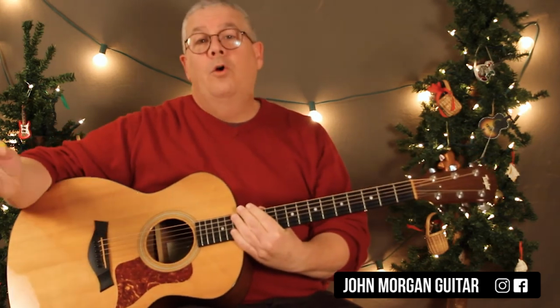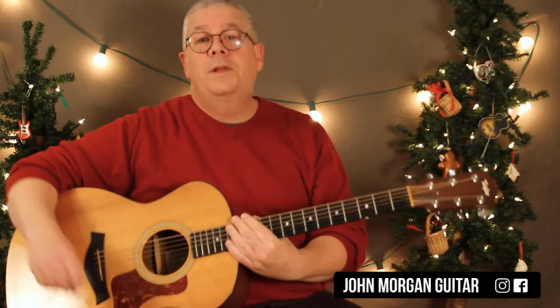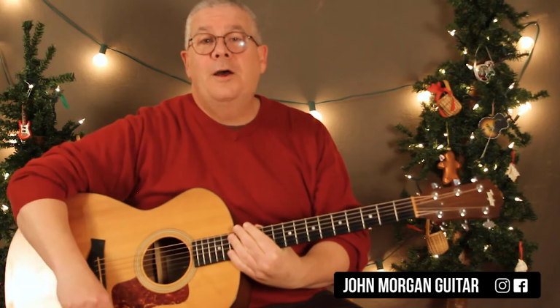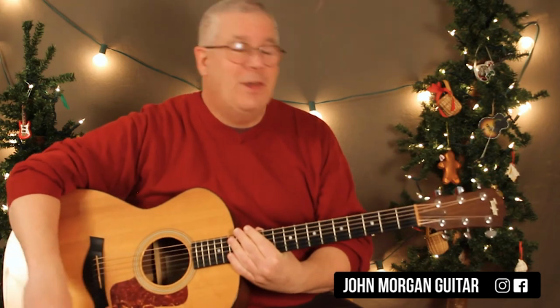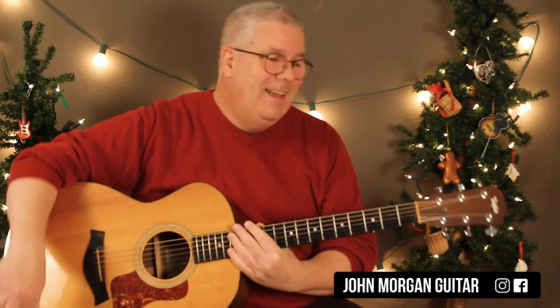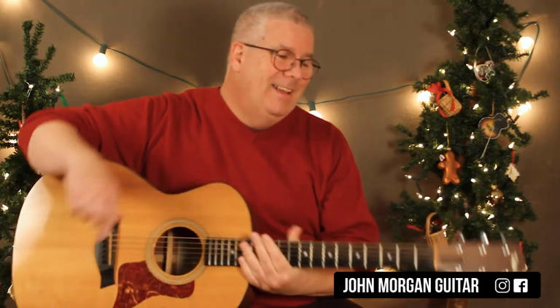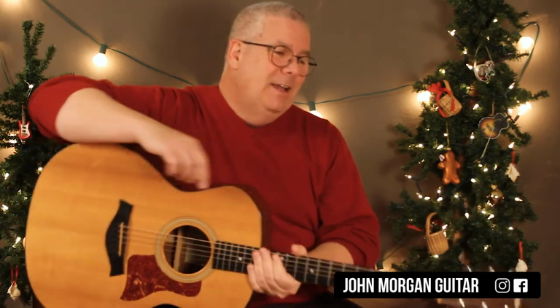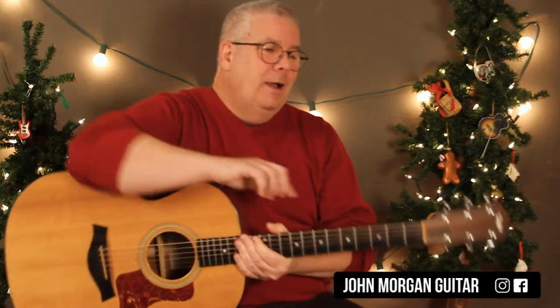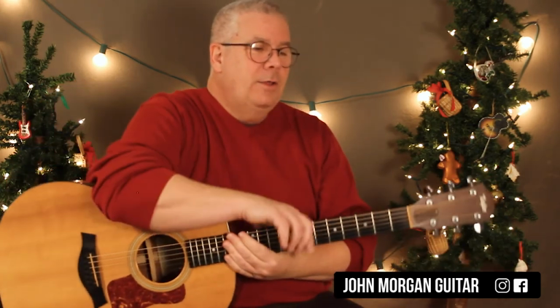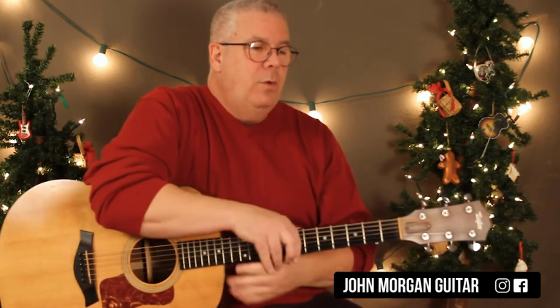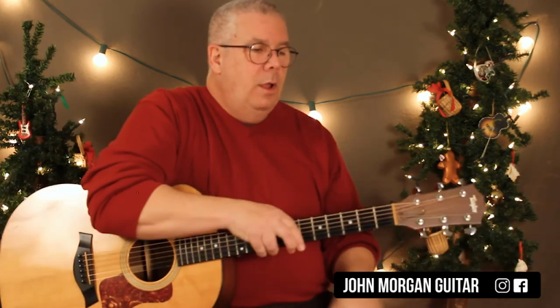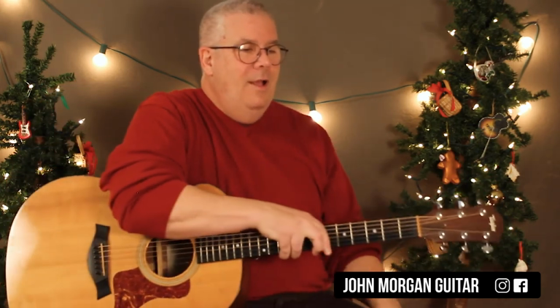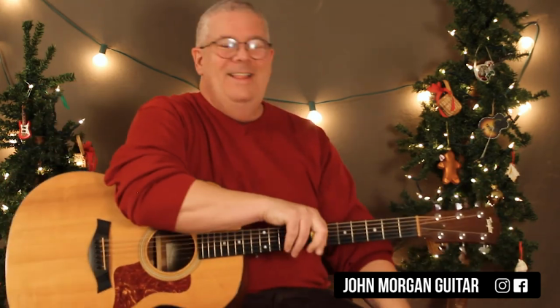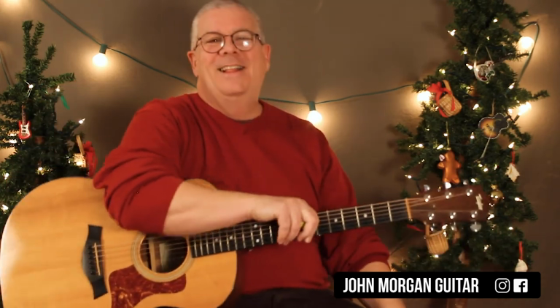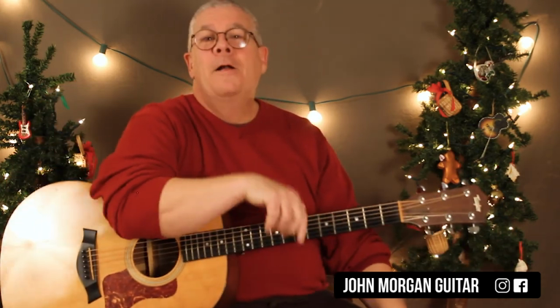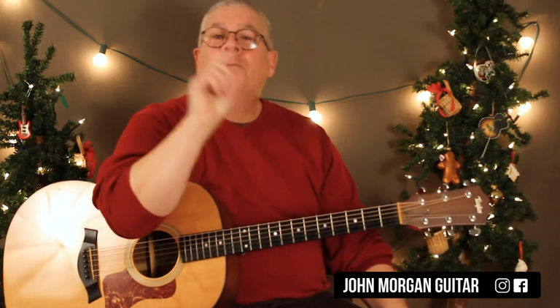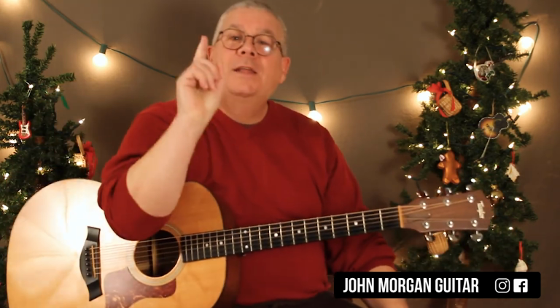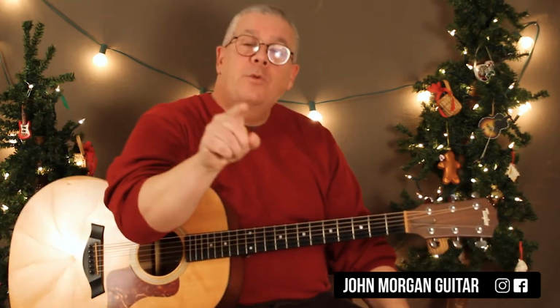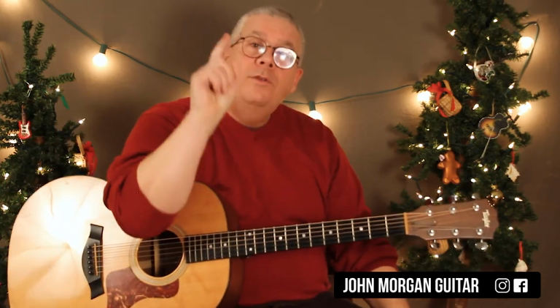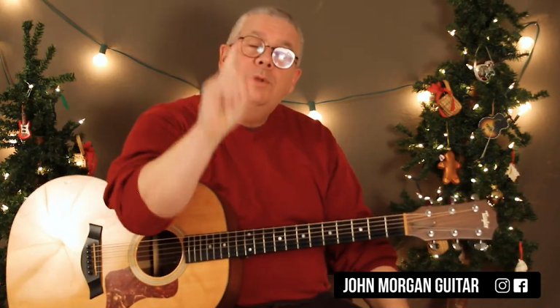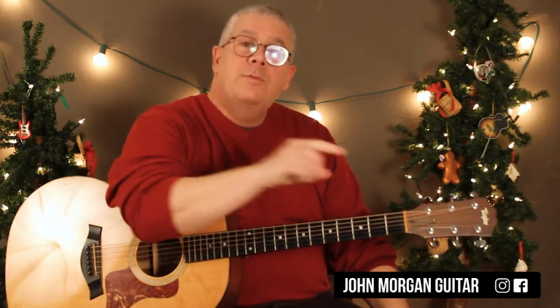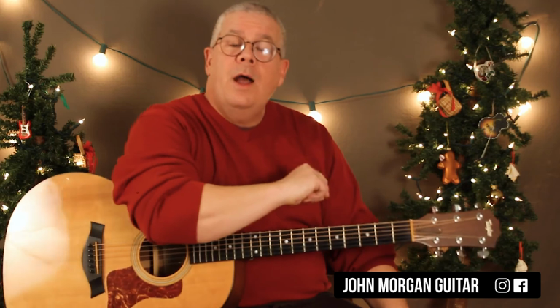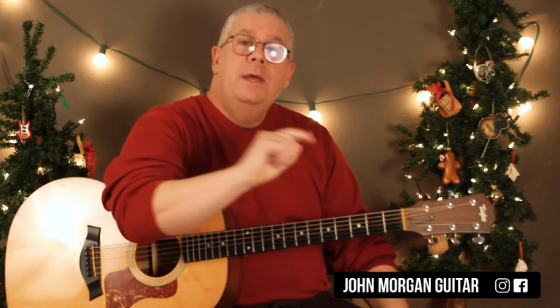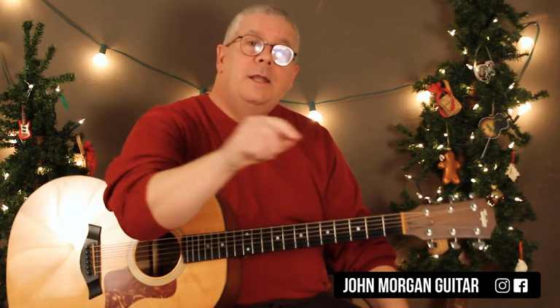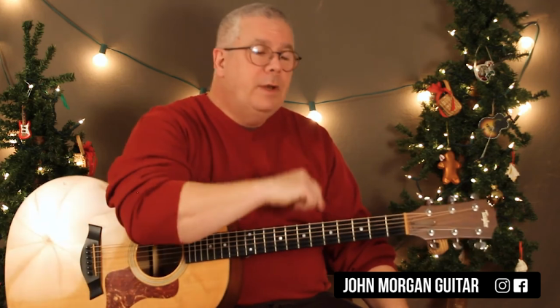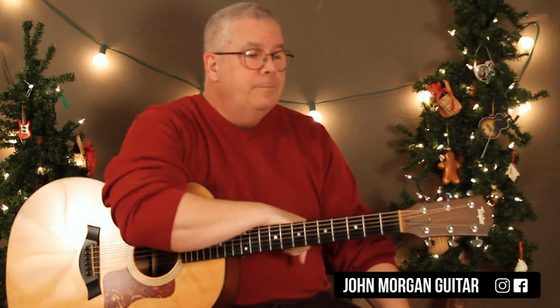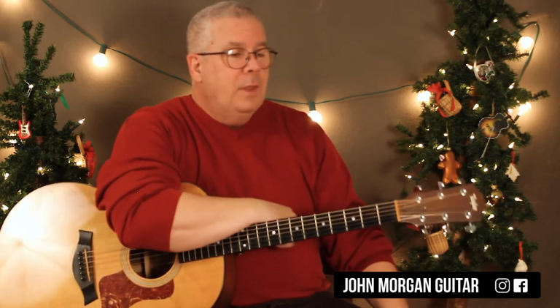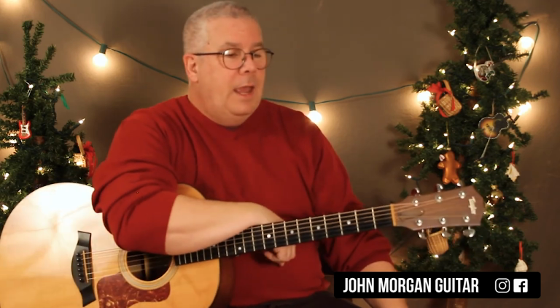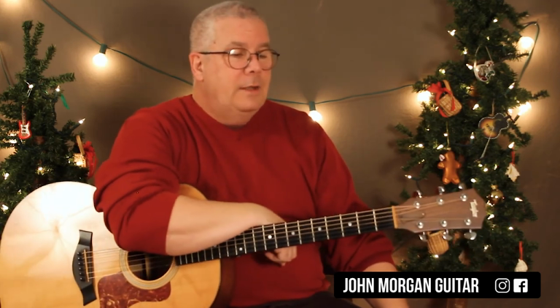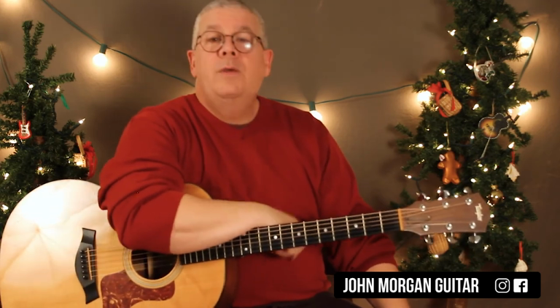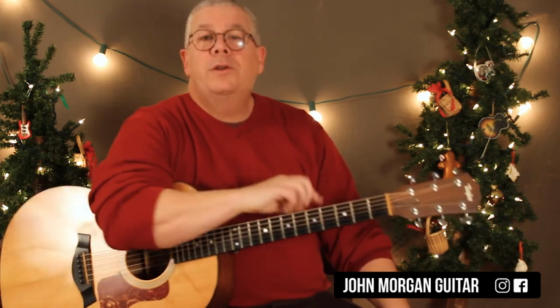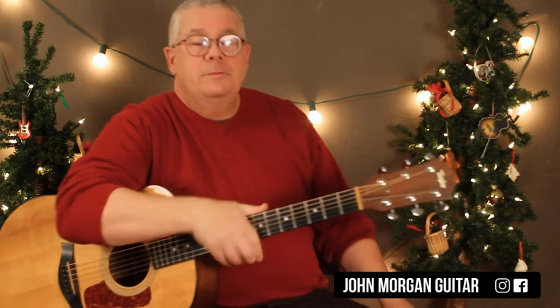Hopefully that helps. Another great one. Thanks for watching. Please subscribe, hit the like button, and play more guitar.